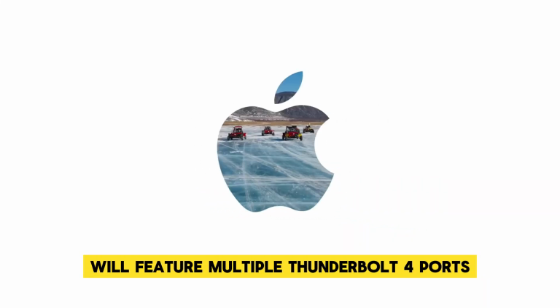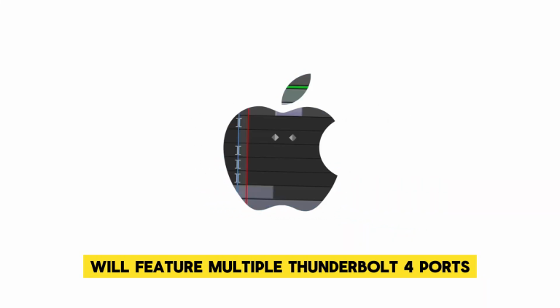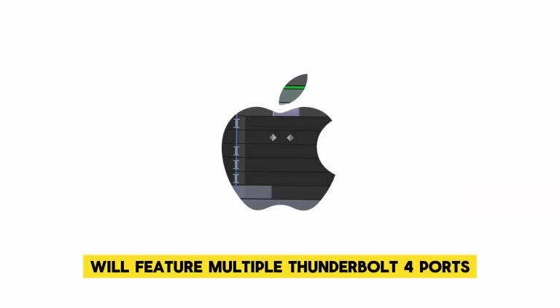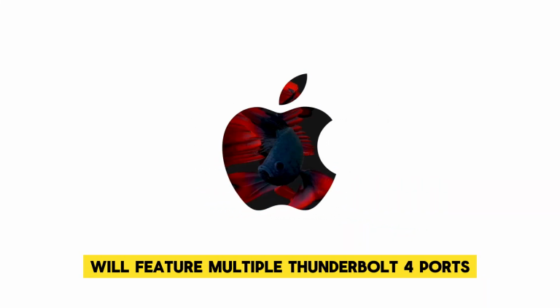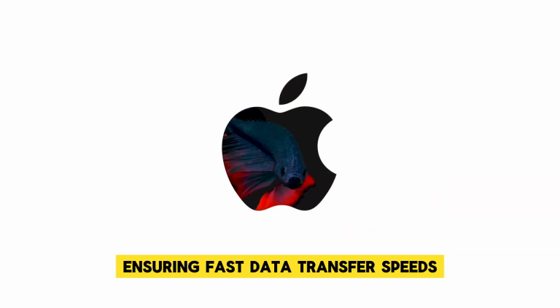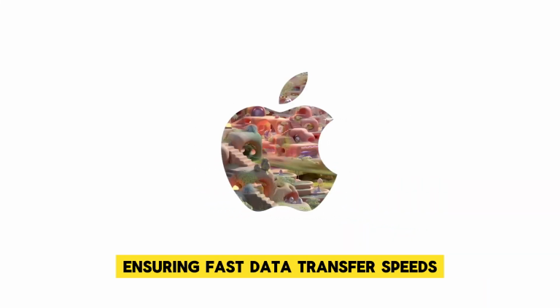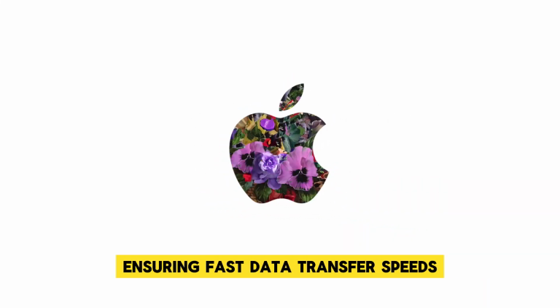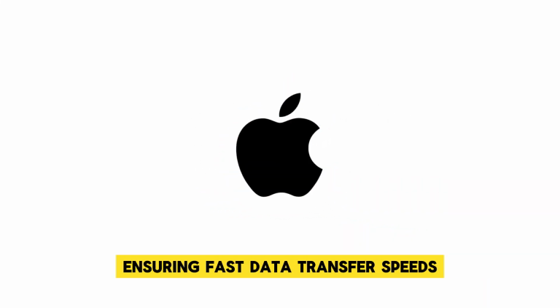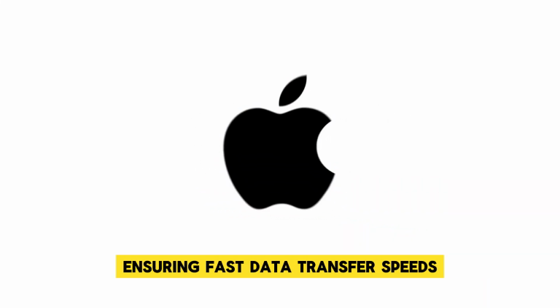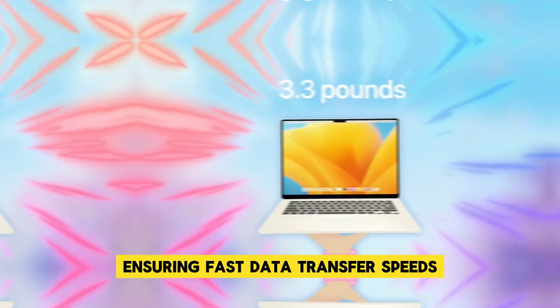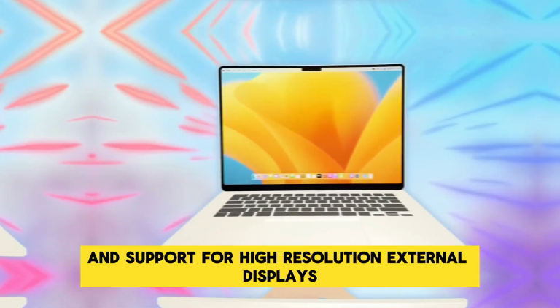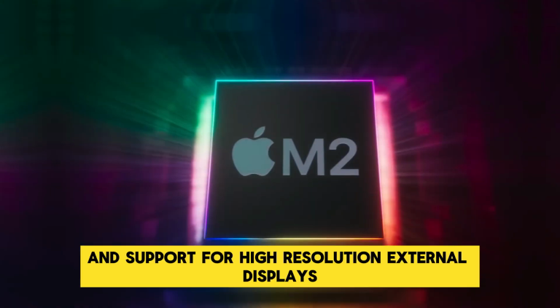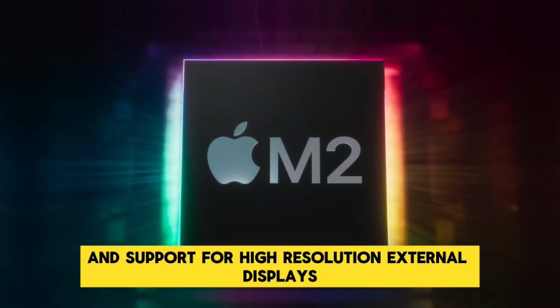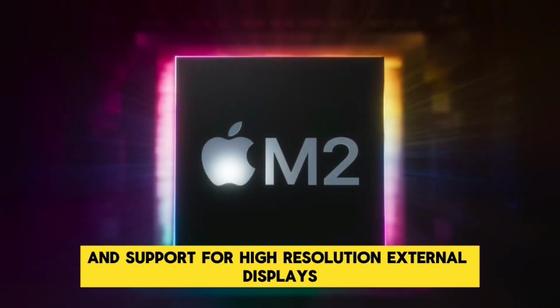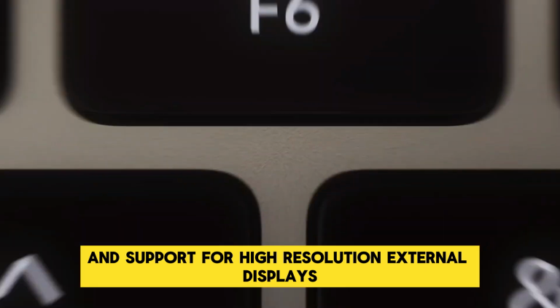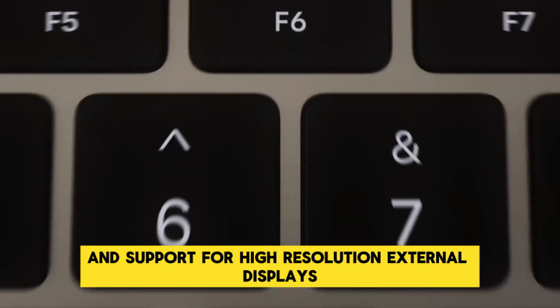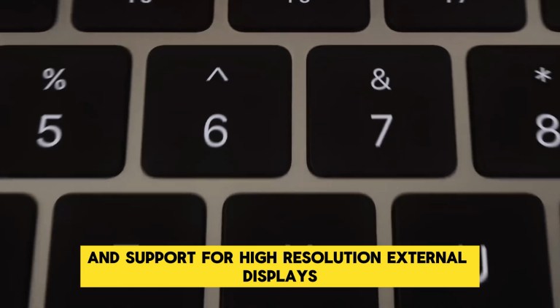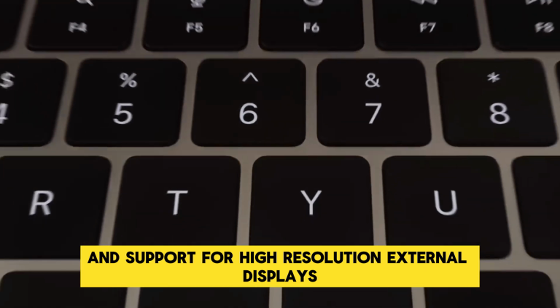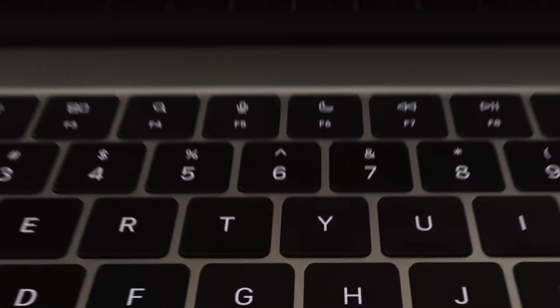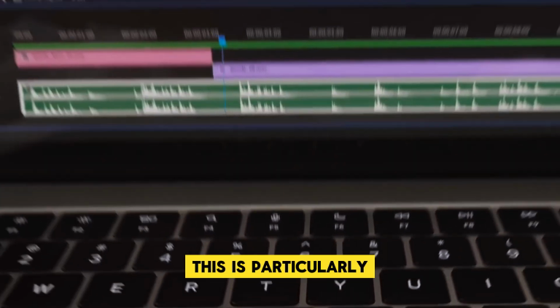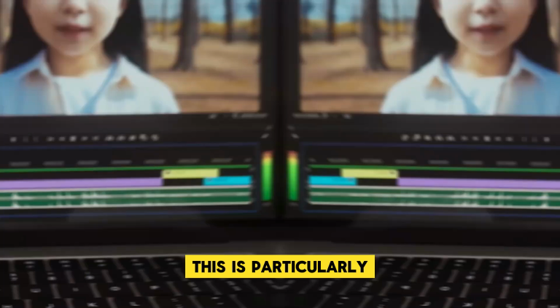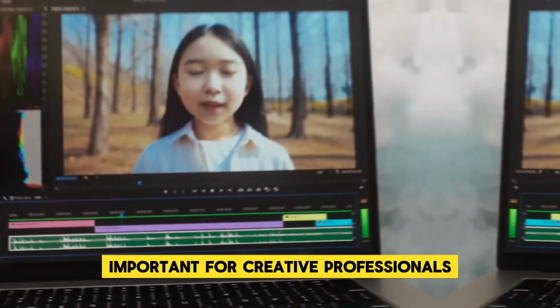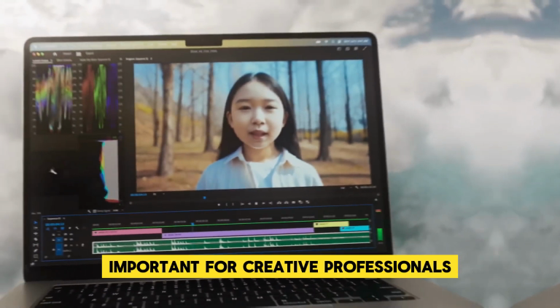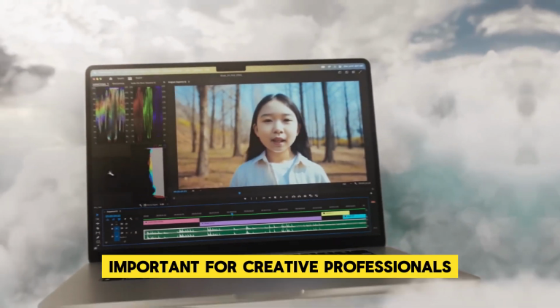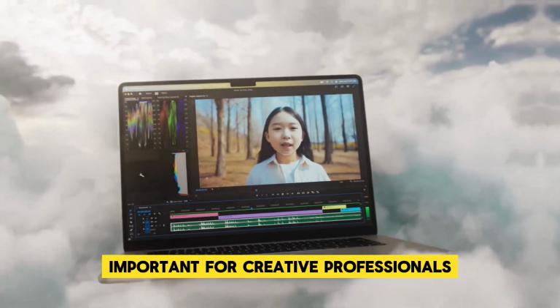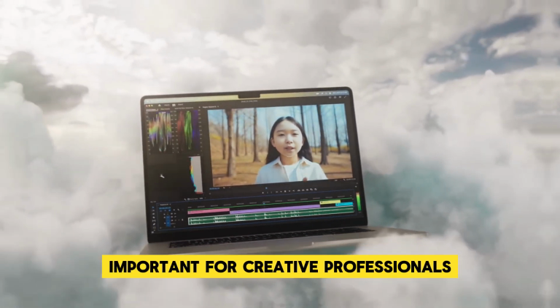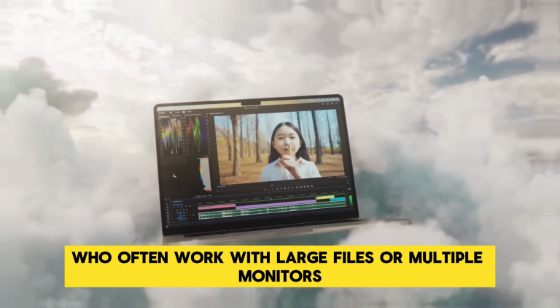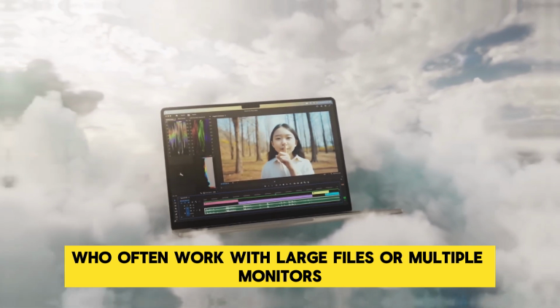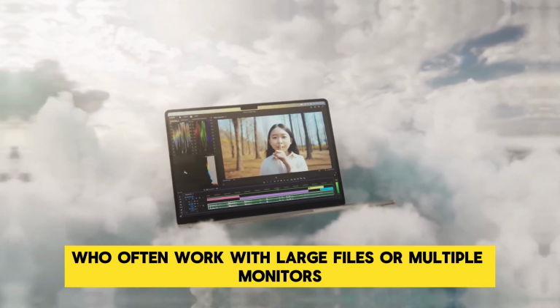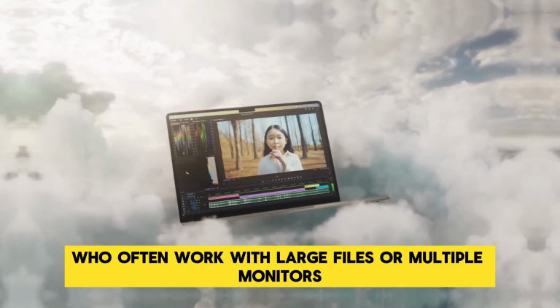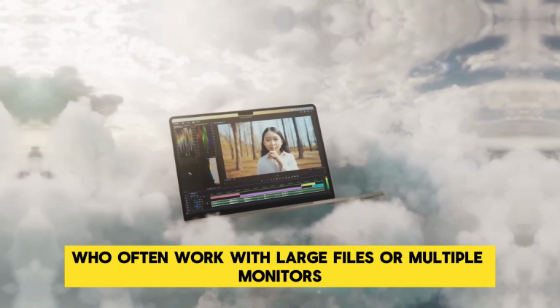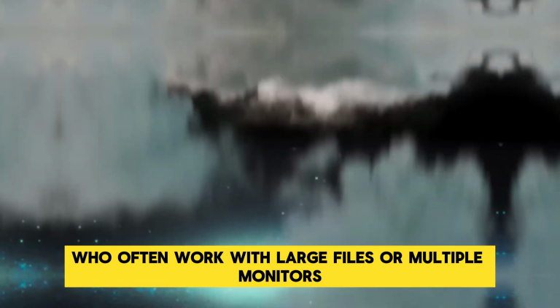Rumors suggest that the Mac Mini M4 will feature multiple Thunderbolt 4 ports, ensuring fast data transfer speeds and support for high-resolution external displays. This is particularly important for creative professionals who often work with large files or multiple monitors.